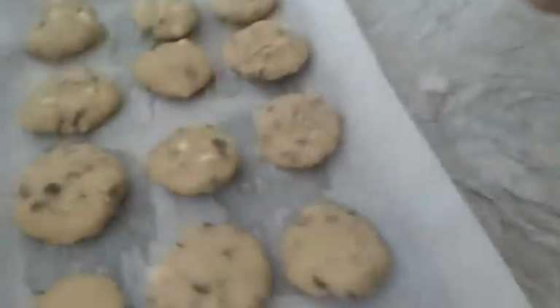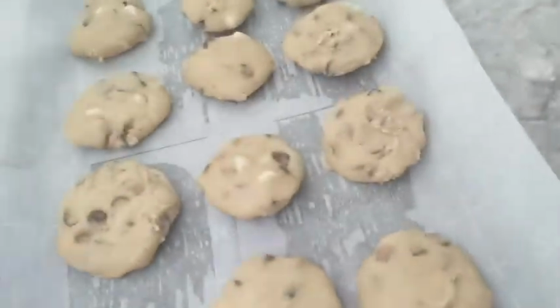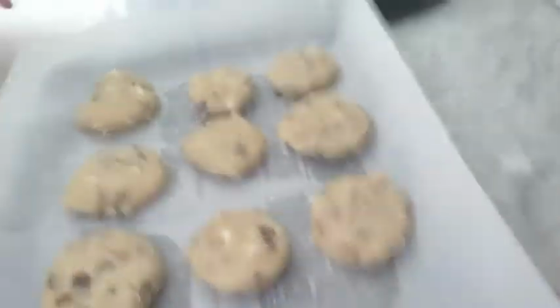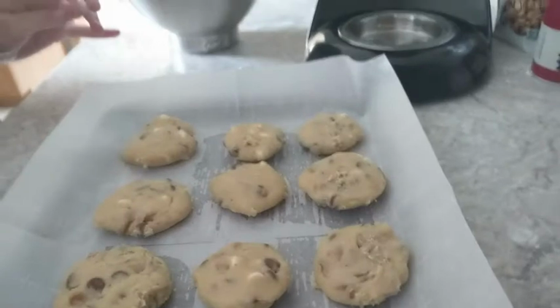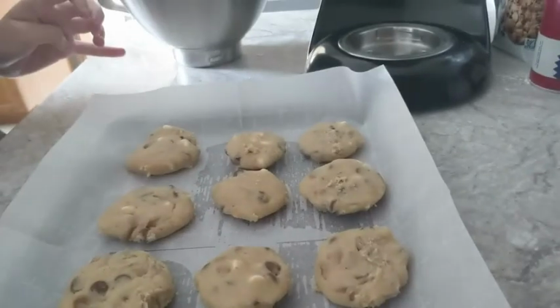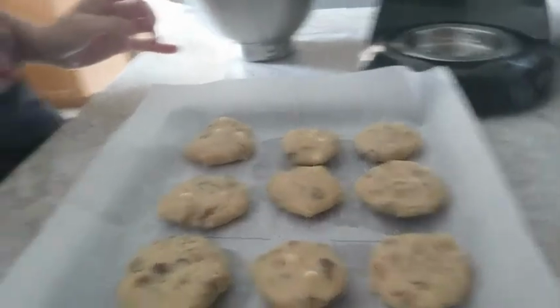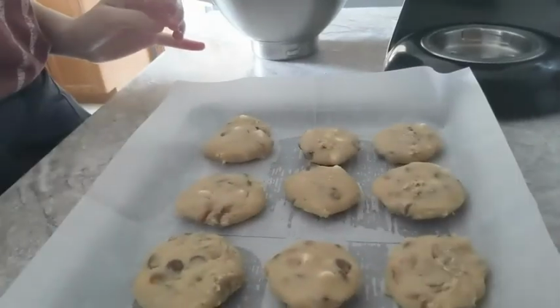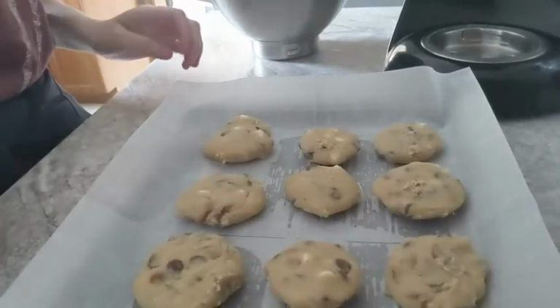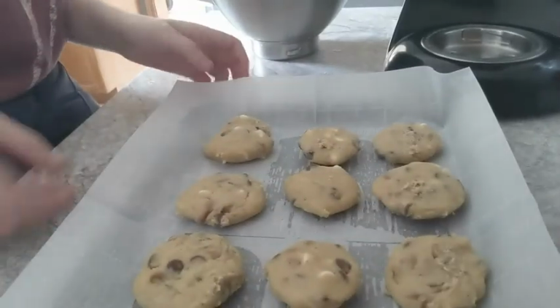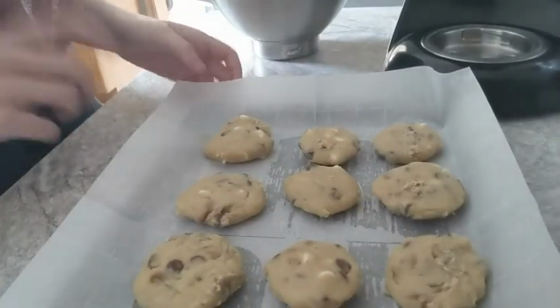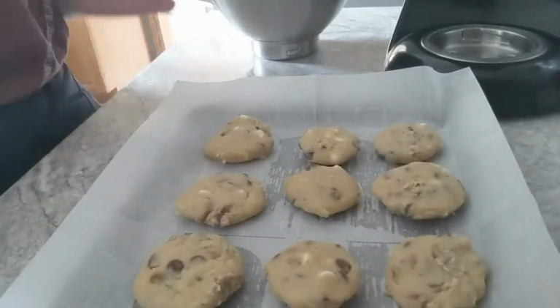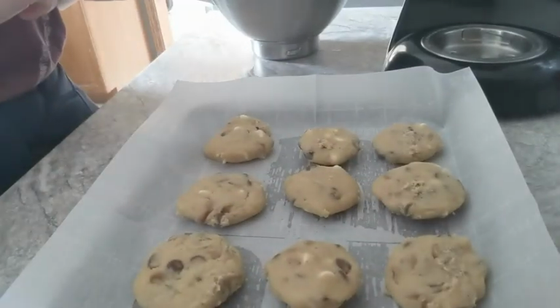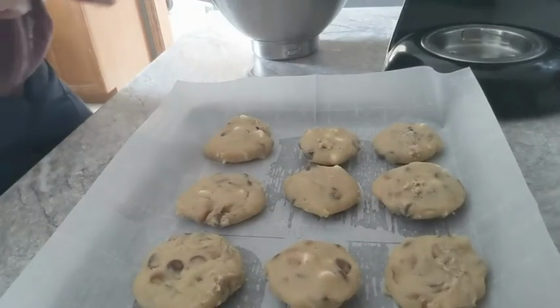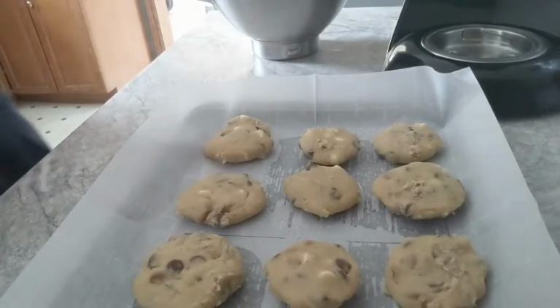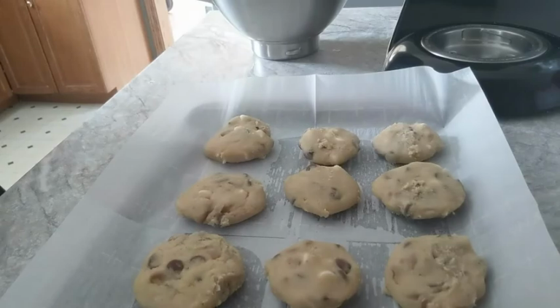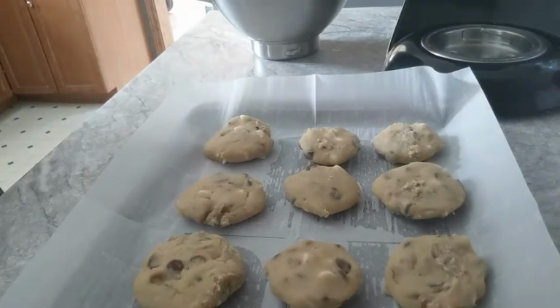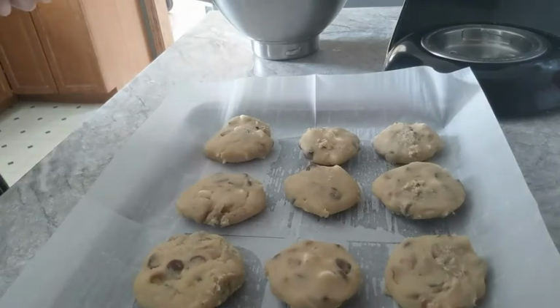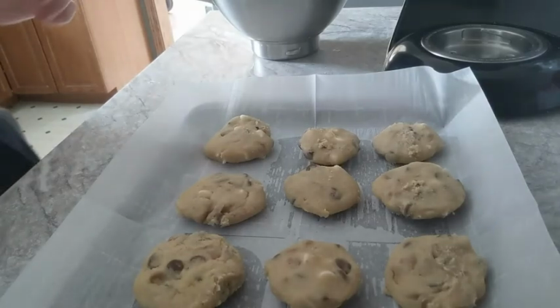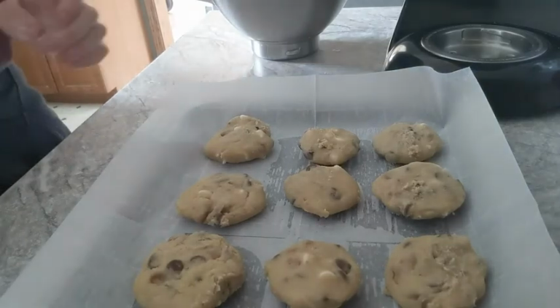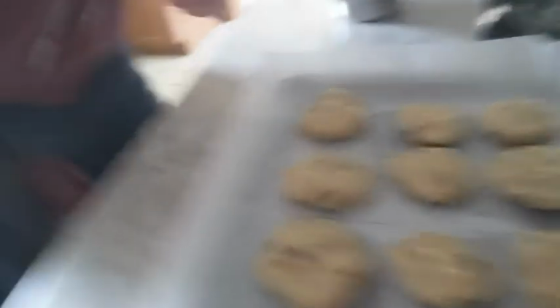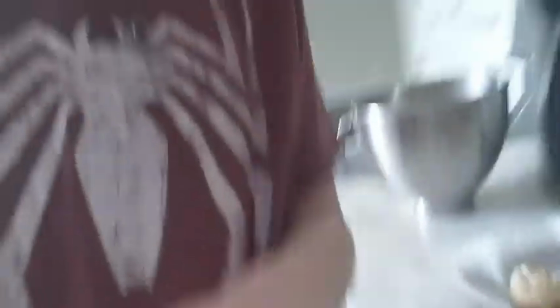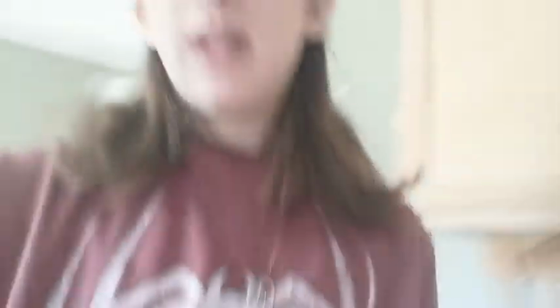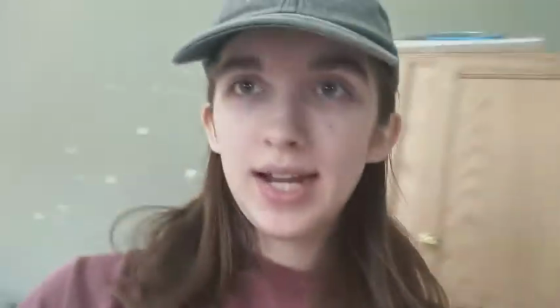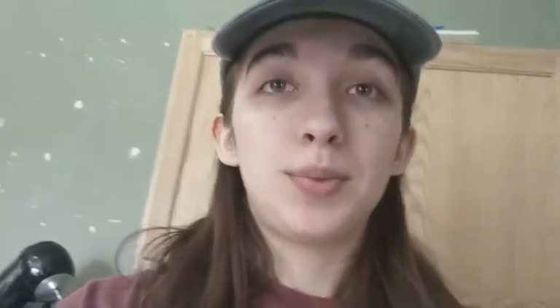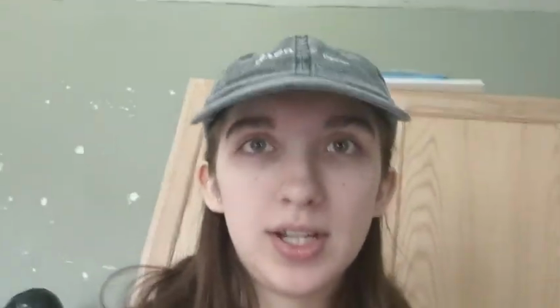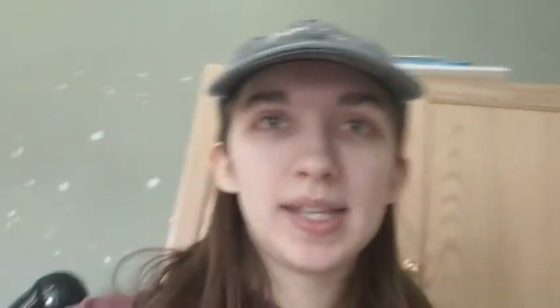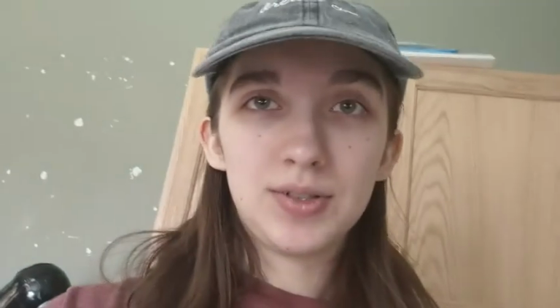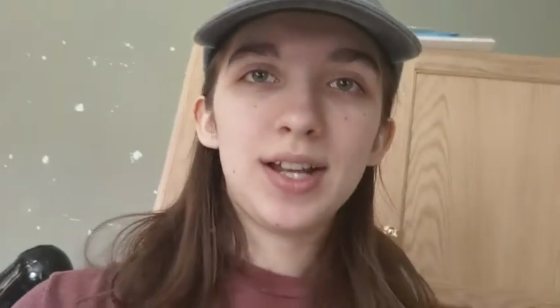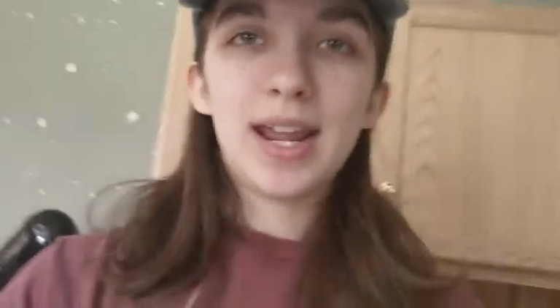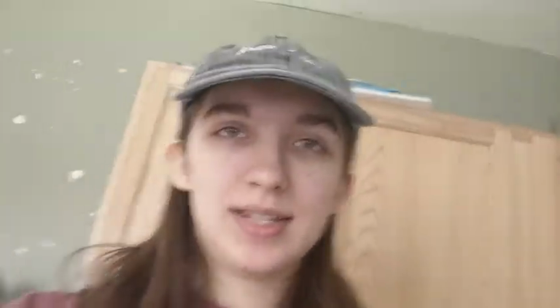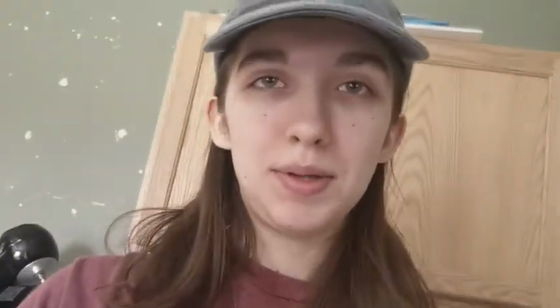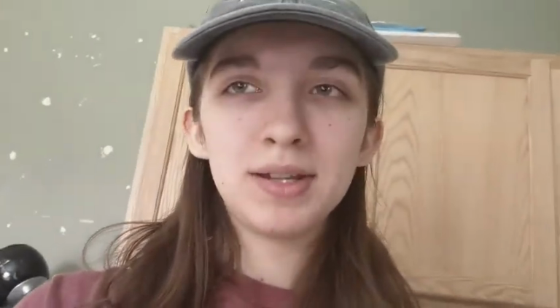This is the chocolate chip cookies that I made — it has white chocolates, butterscotch chocolates, and semi-sweet chocolate chips. I will bring the video back as soon as they are done and be right back.